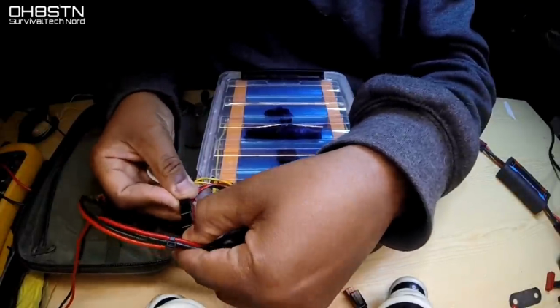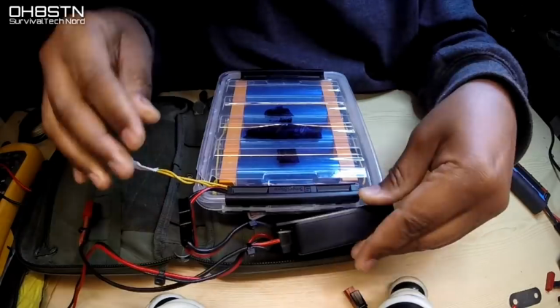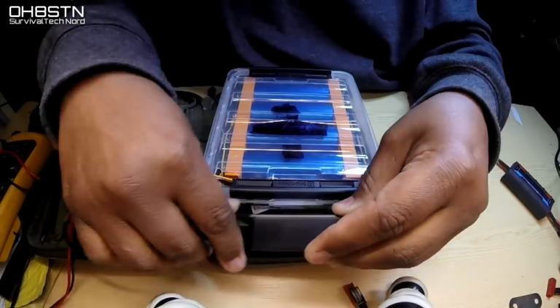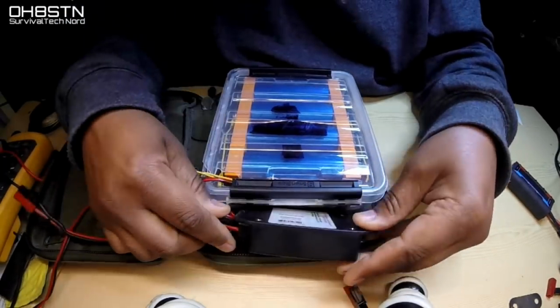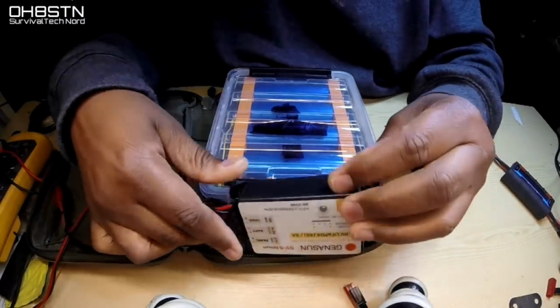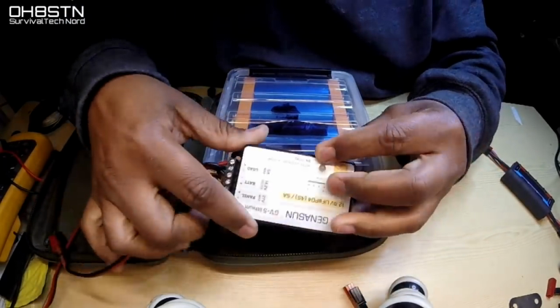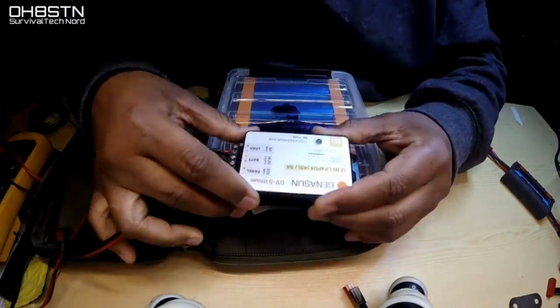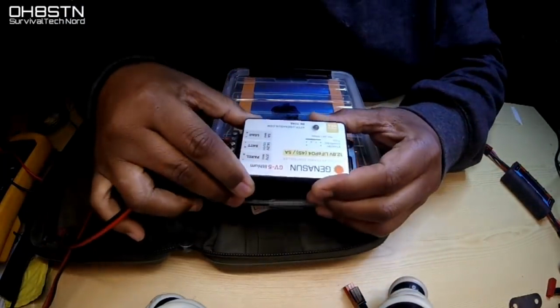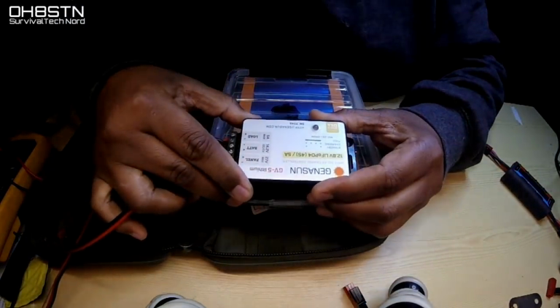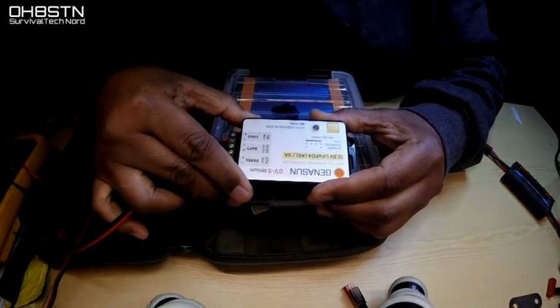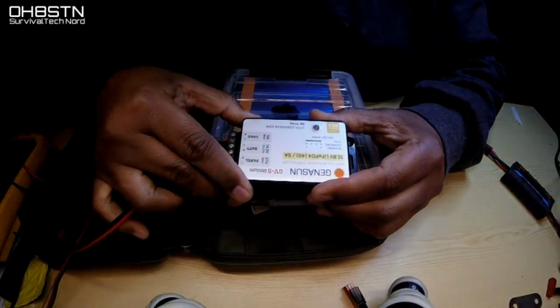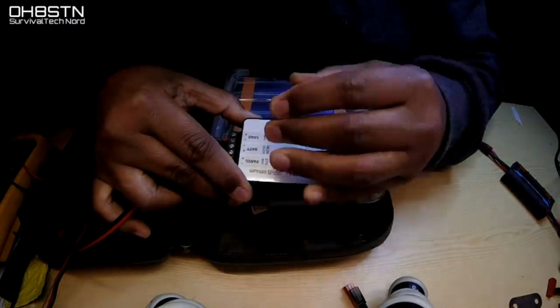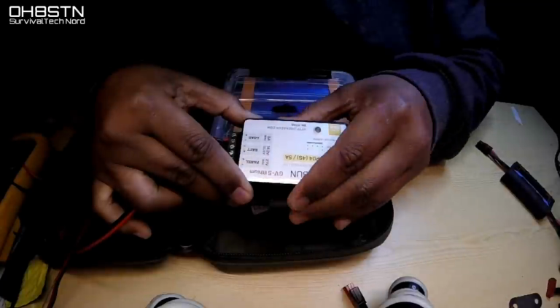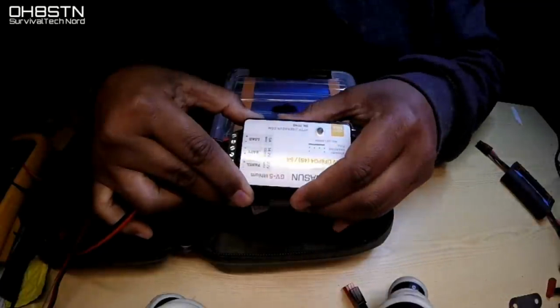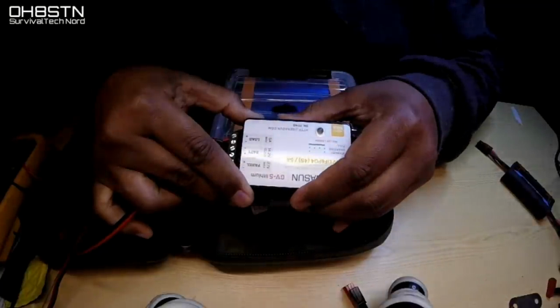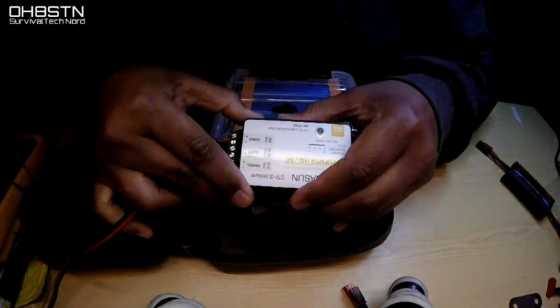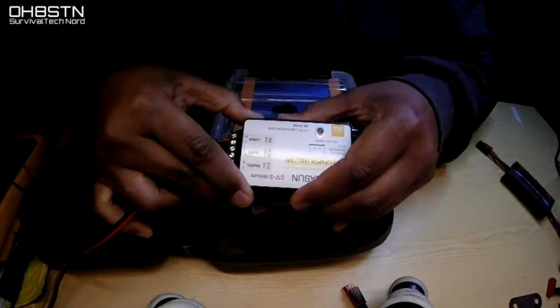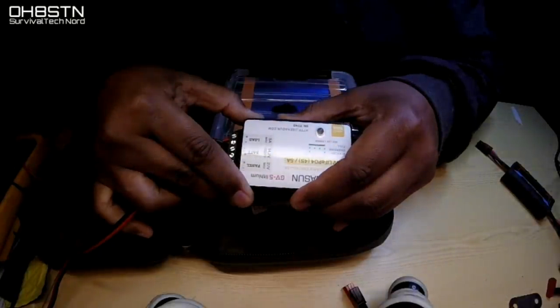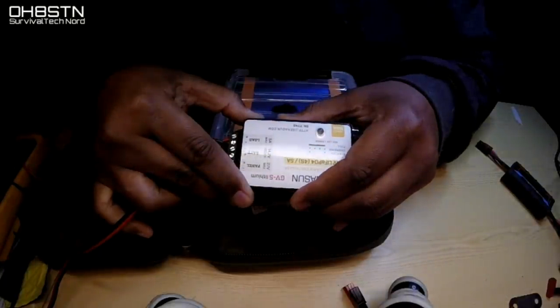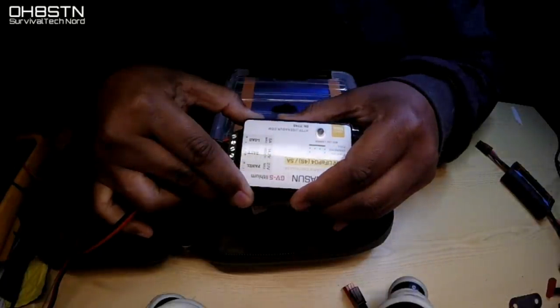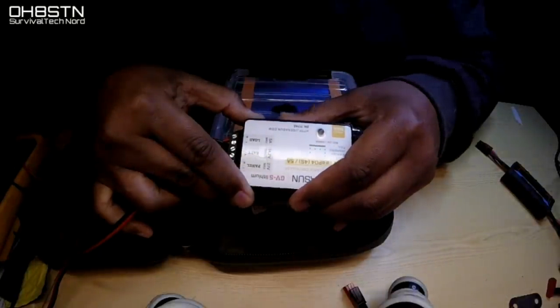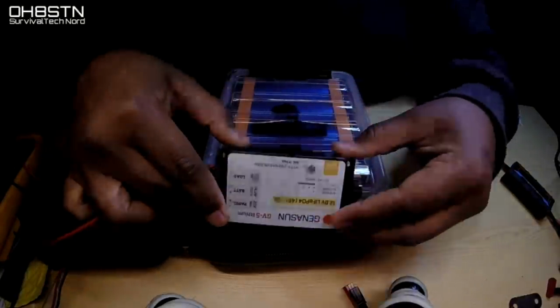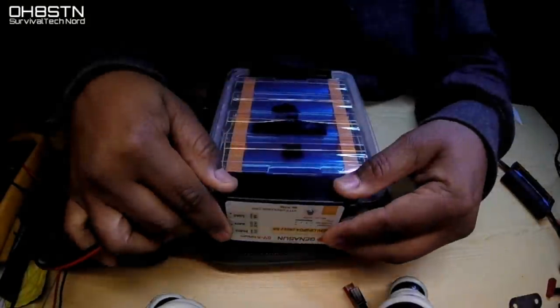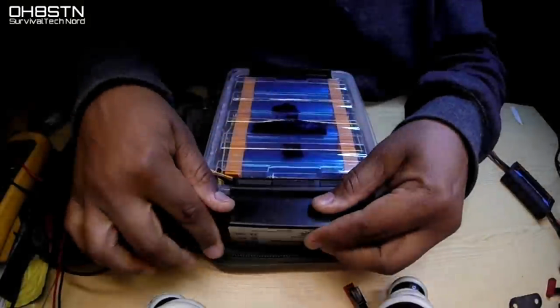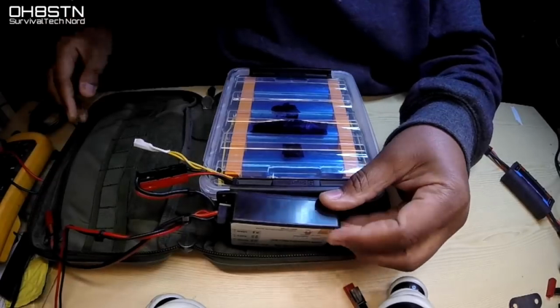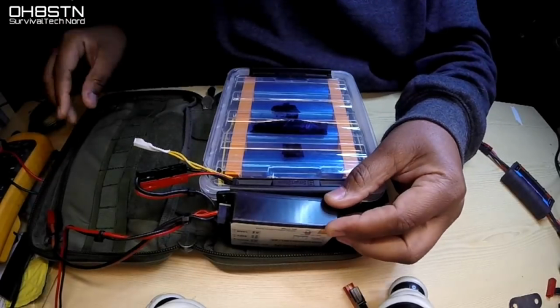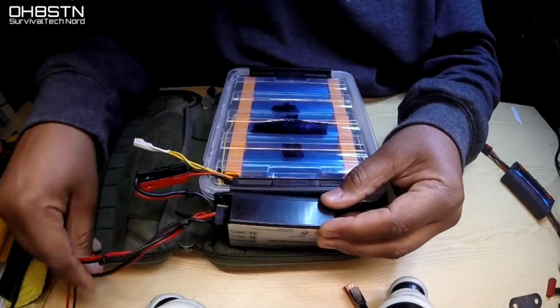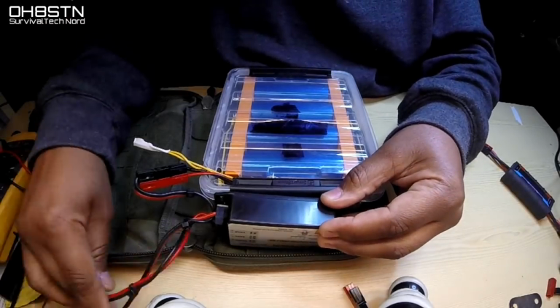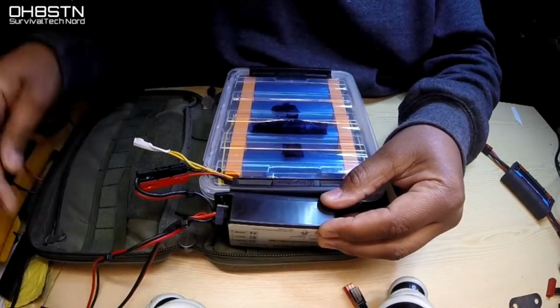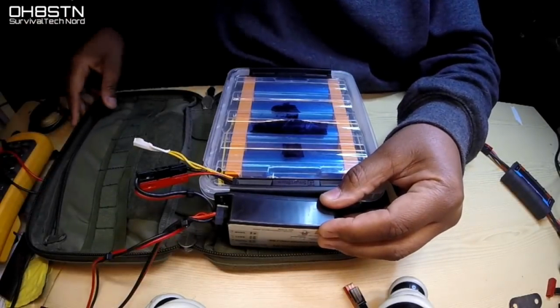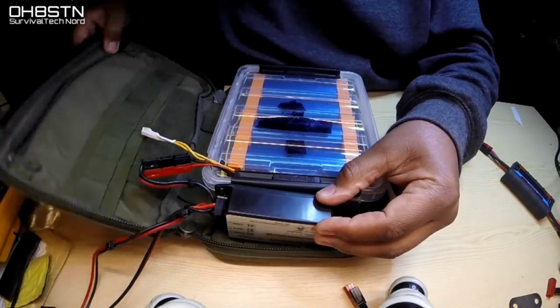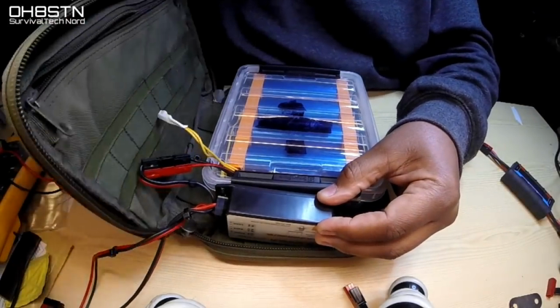A practical note here: if you're wondering why I used a power pole connector between the charge controller and the battery pack, it's because sometimes I might want to use the battery pack straight to a radio without the charge controller.